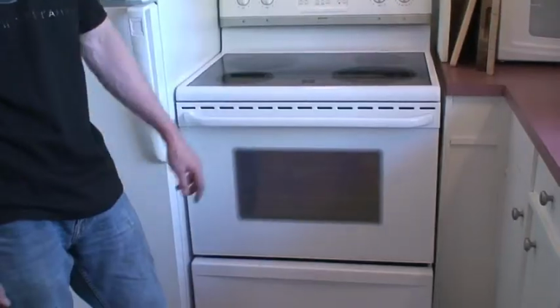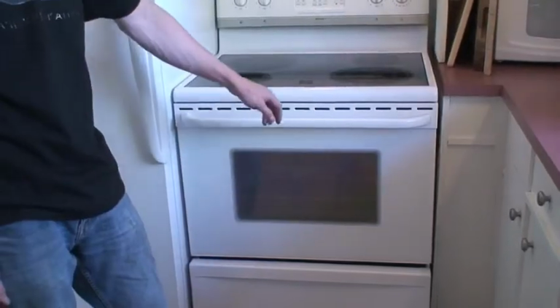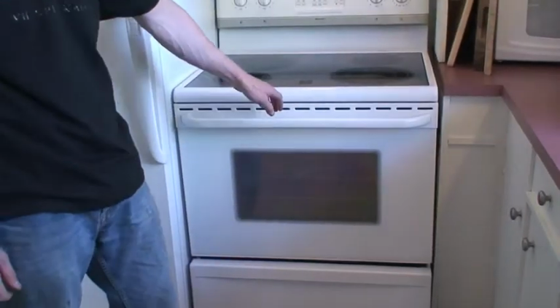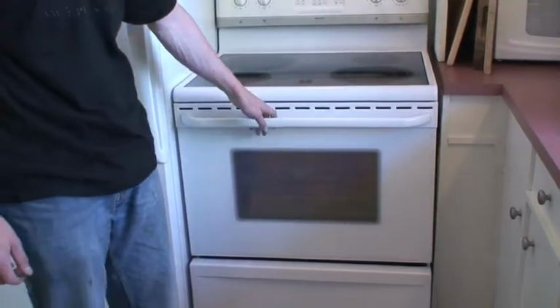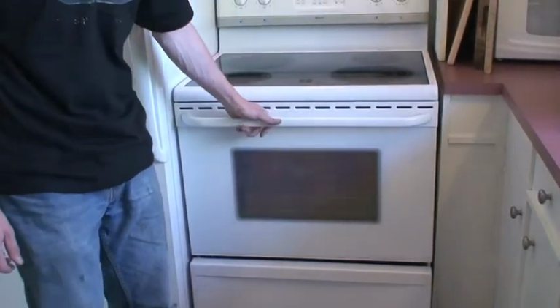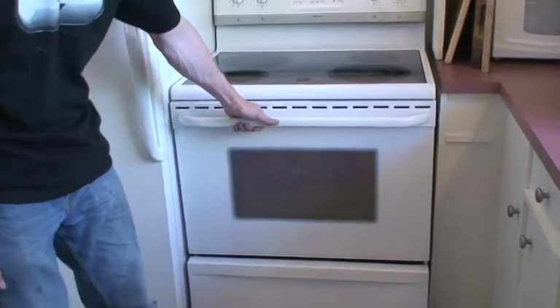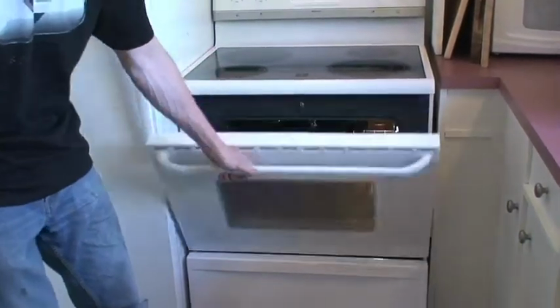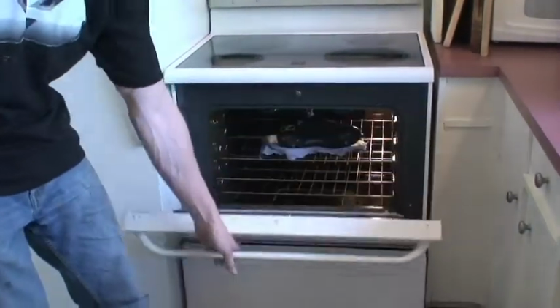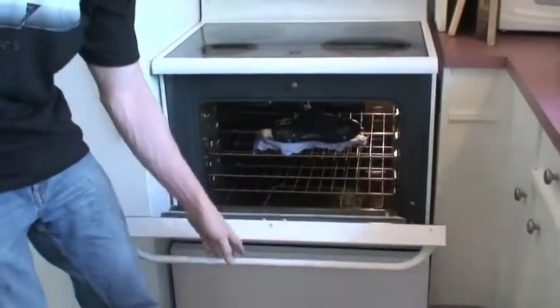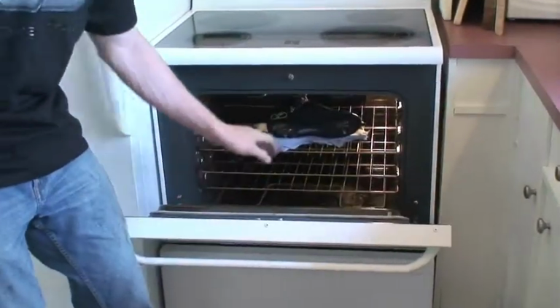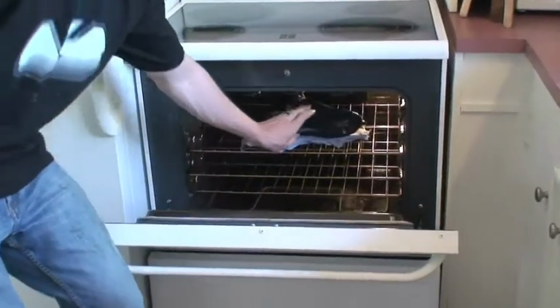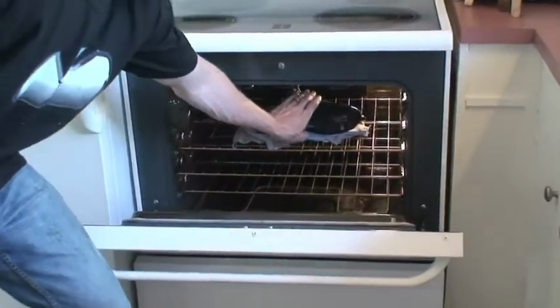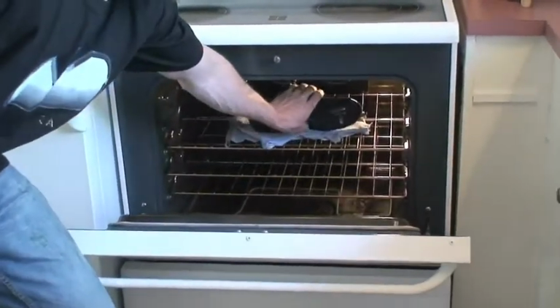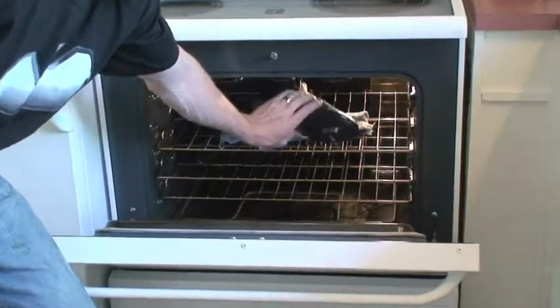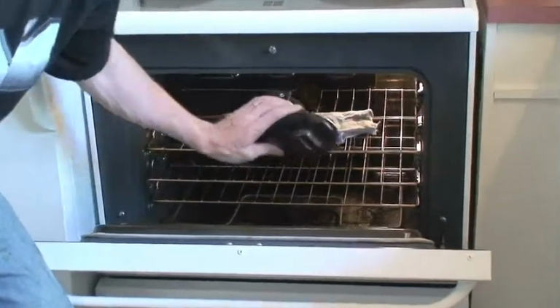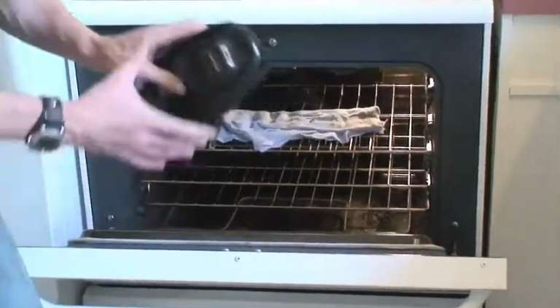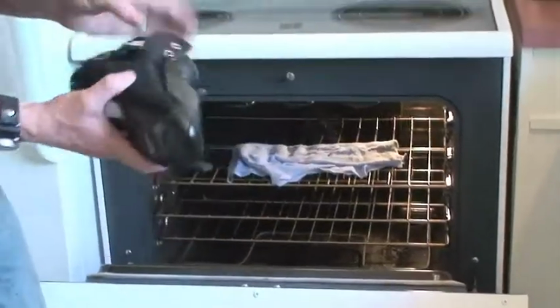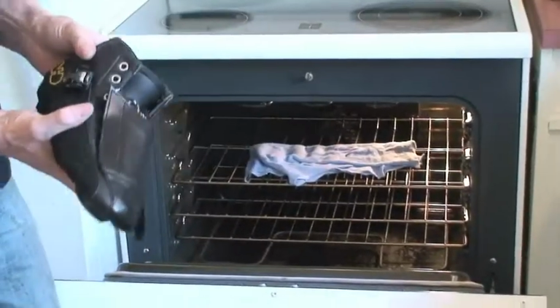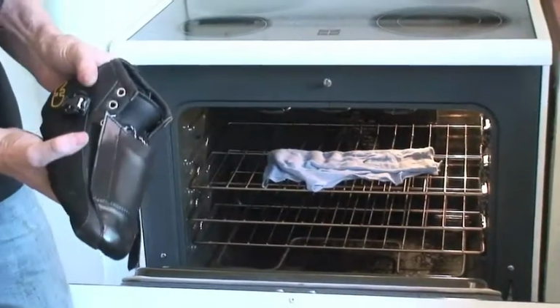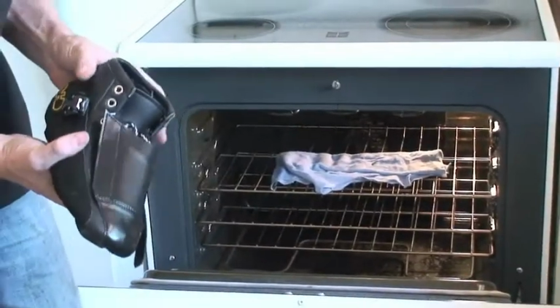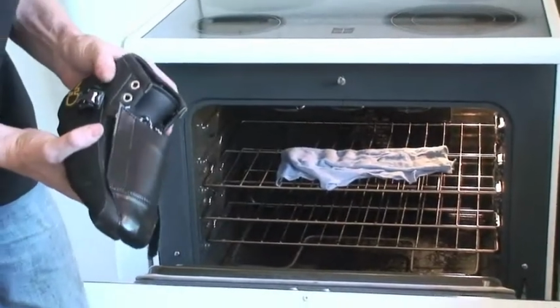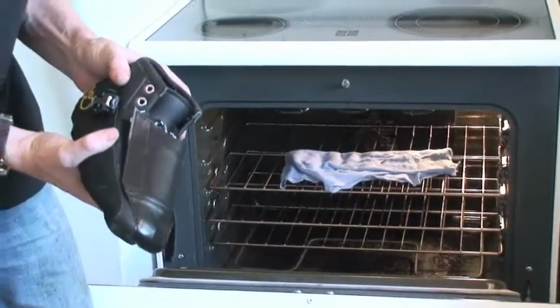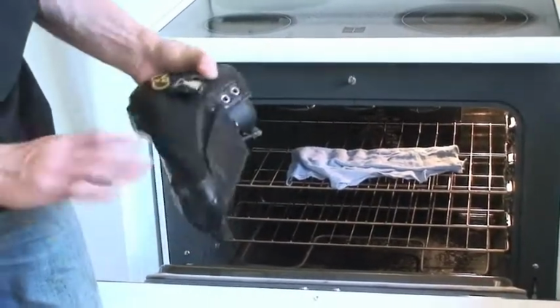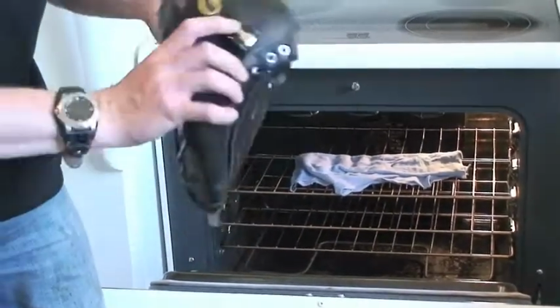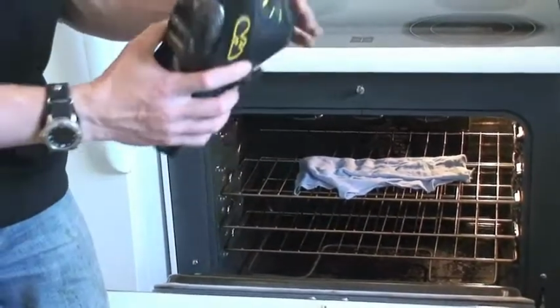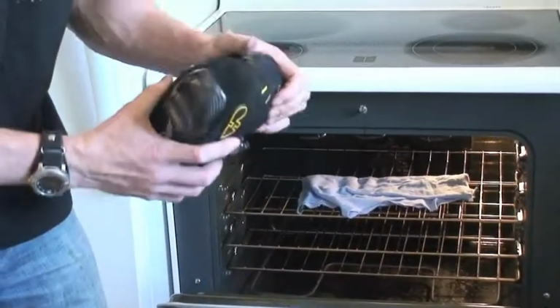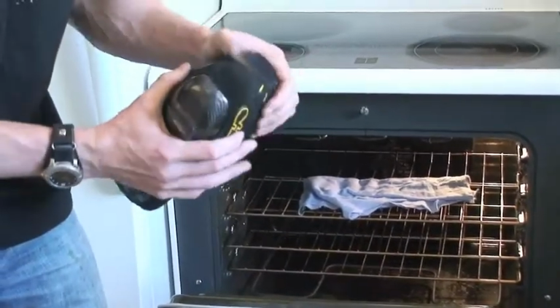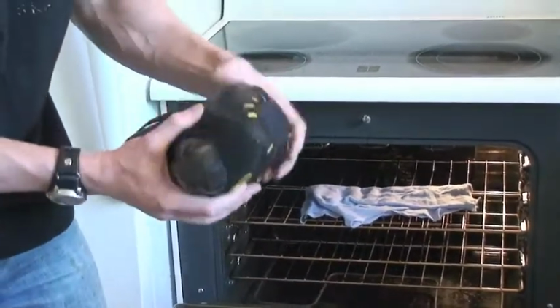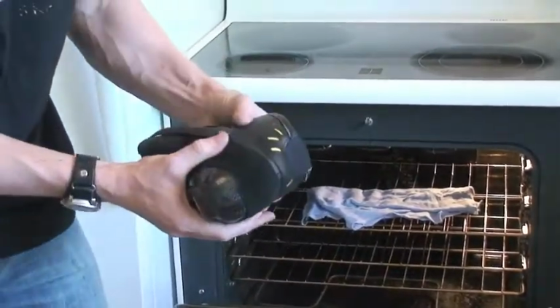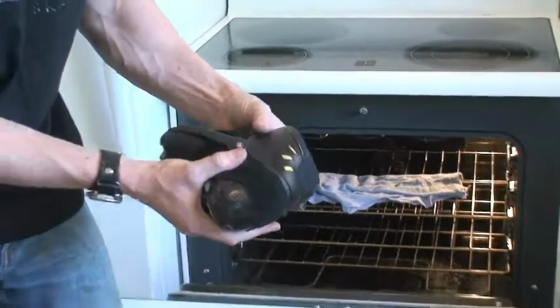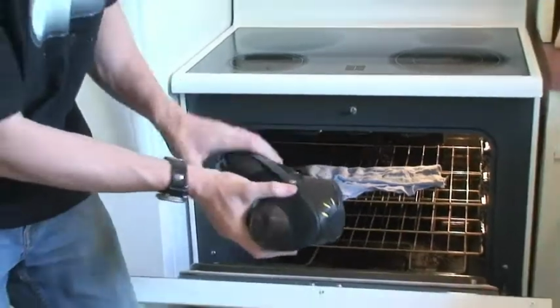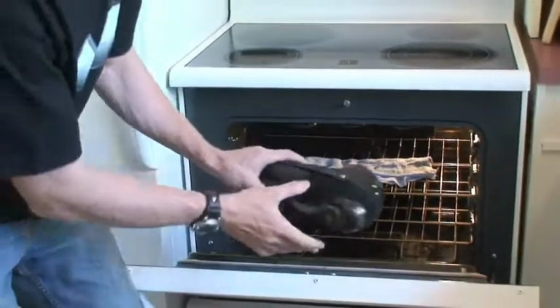So 10 minutes has lapsed. Now what we're going to do is pull the boot out, we're going to feel it, see how soft it's getting, and we're going to flip it.